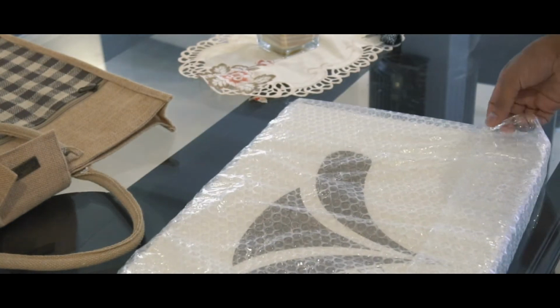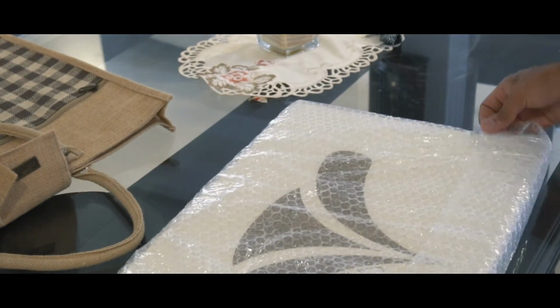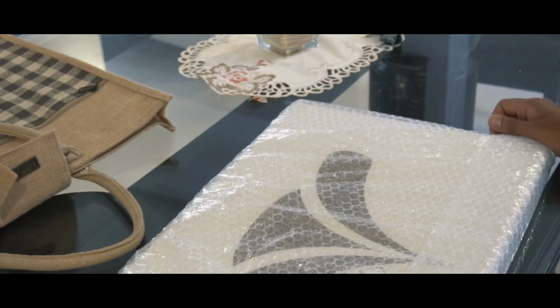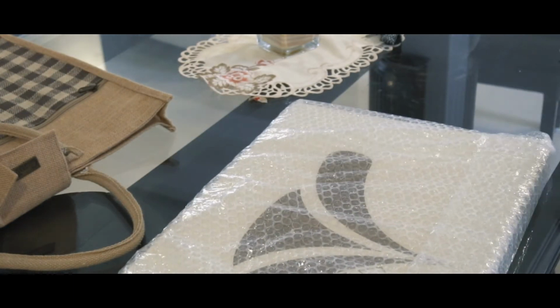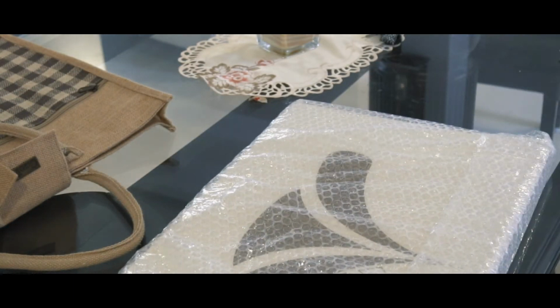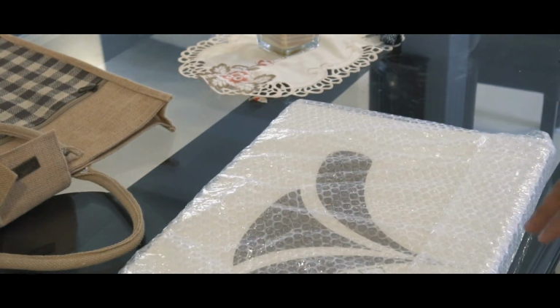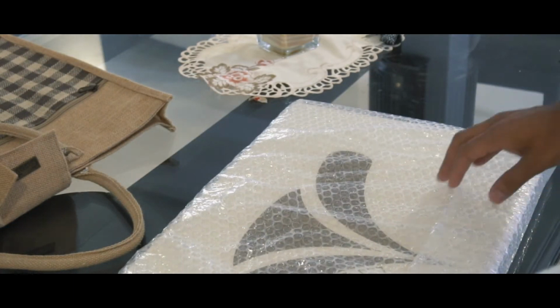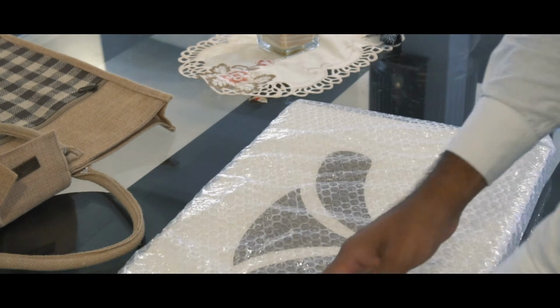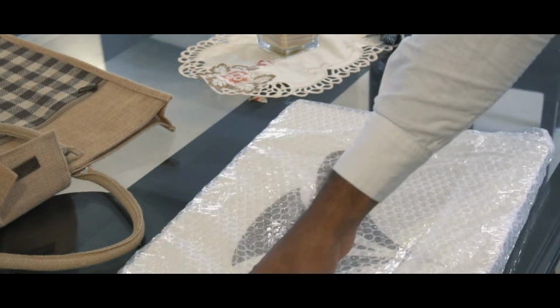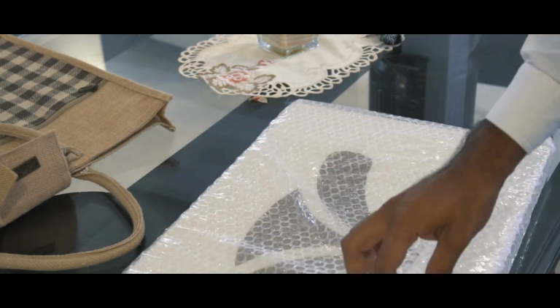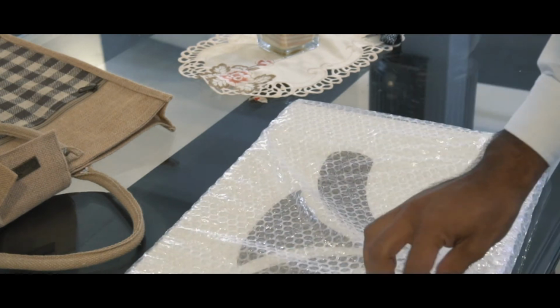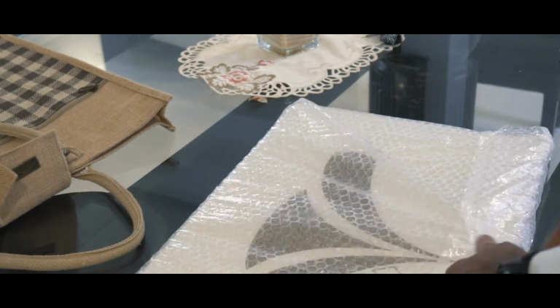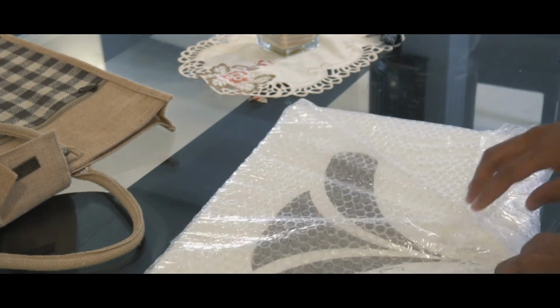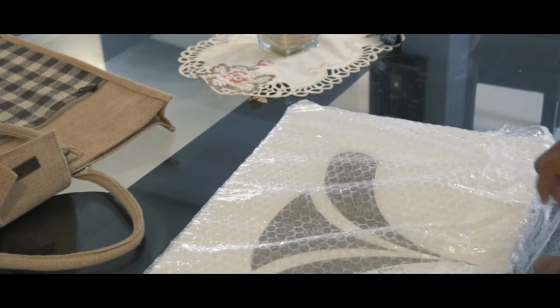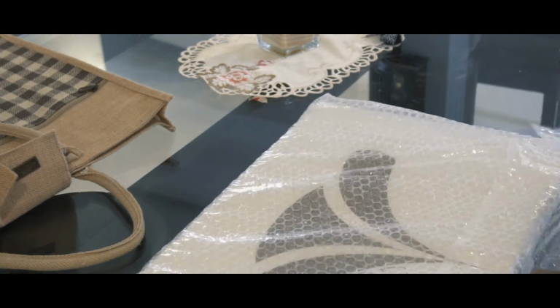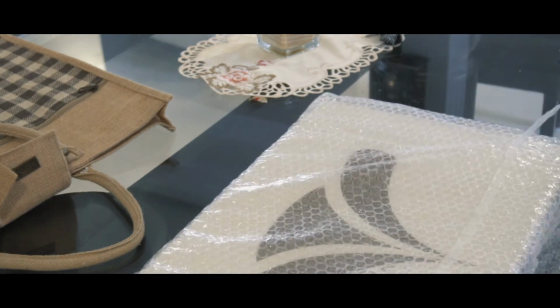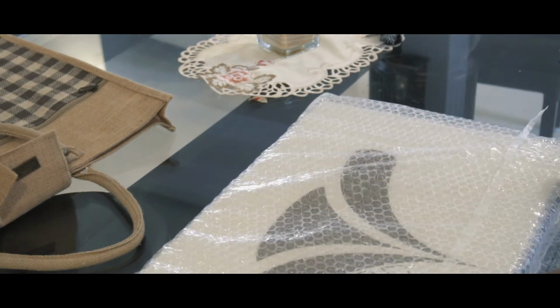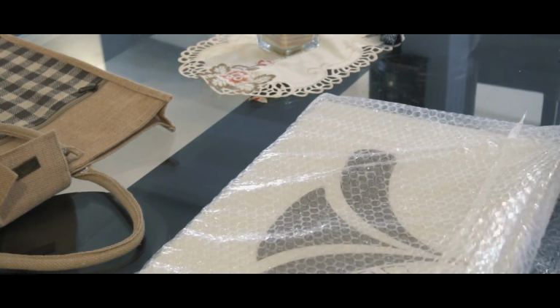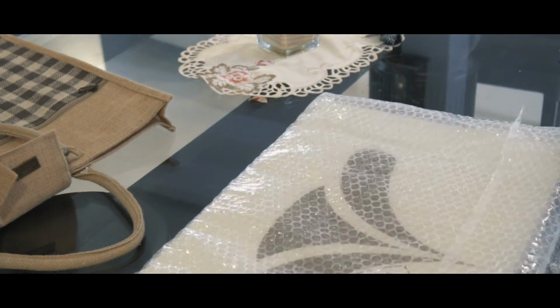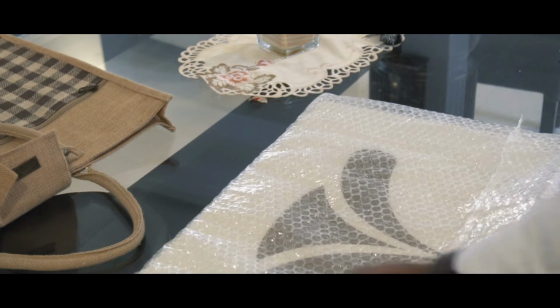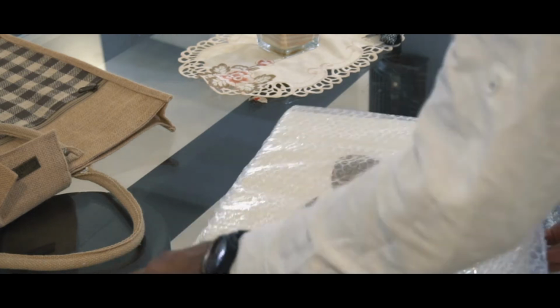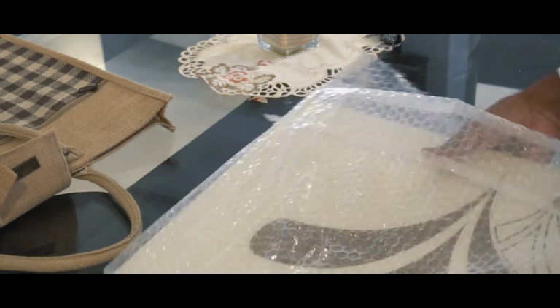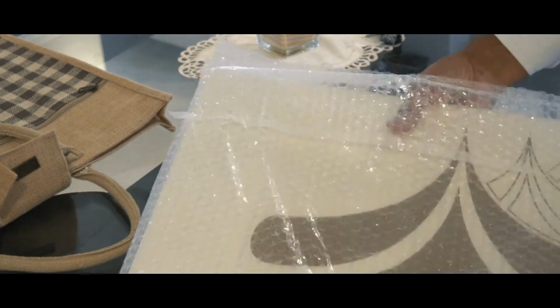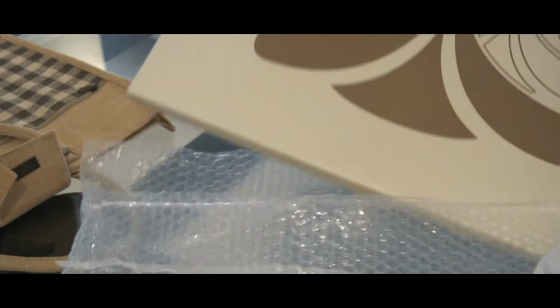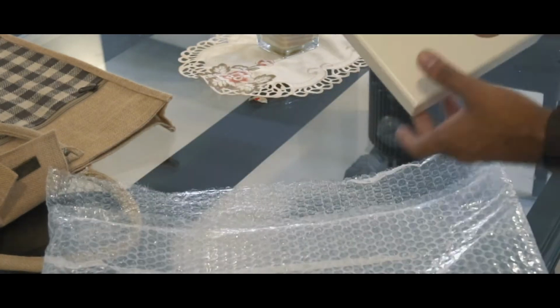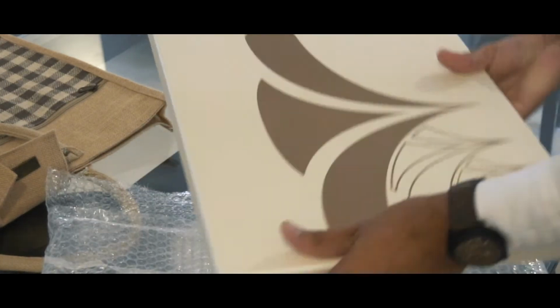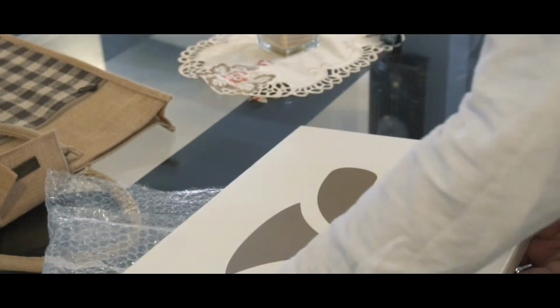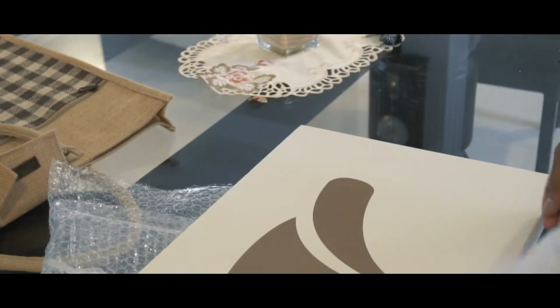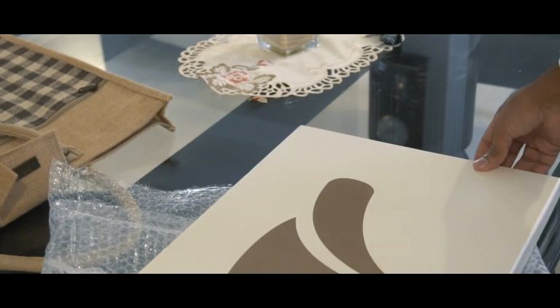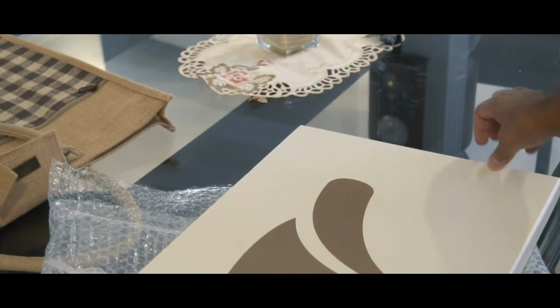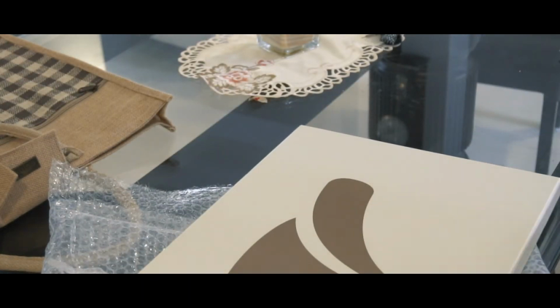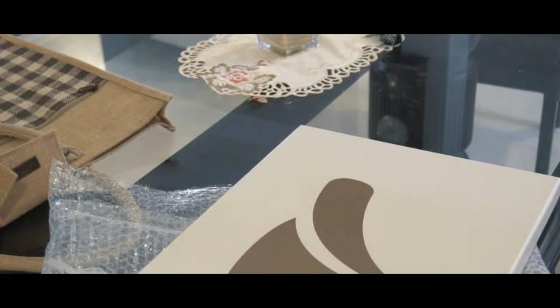So what you get with the album, apart from the bag, is this really nice box that you can pretty much open. It's got a nice little bubble wrap so it protects the wedding album. Inside of that you have the wedding album itself.